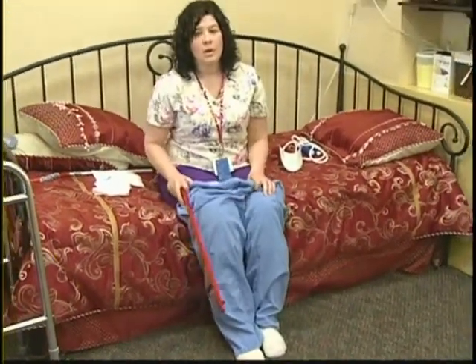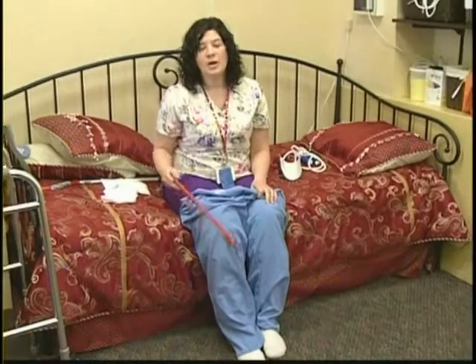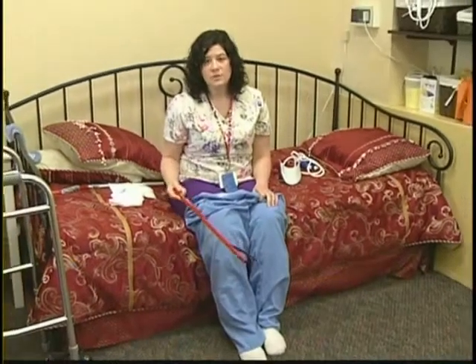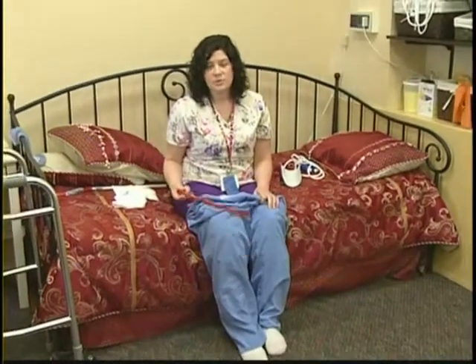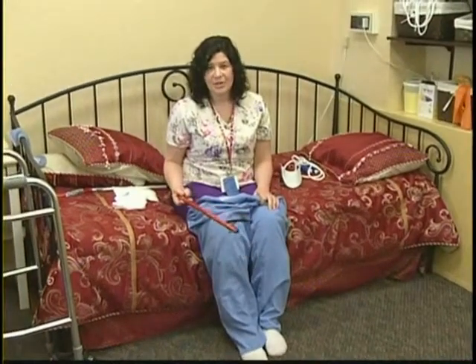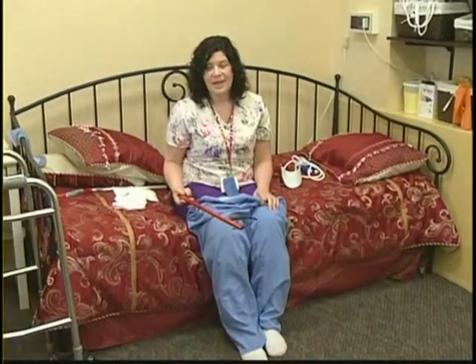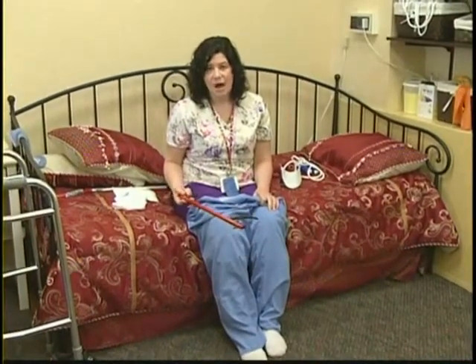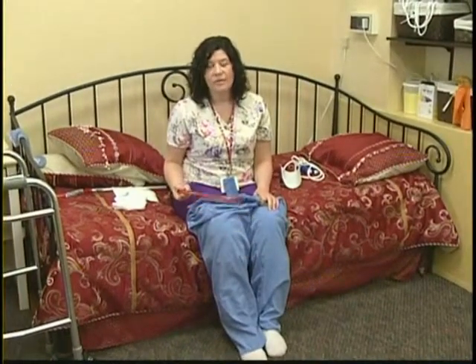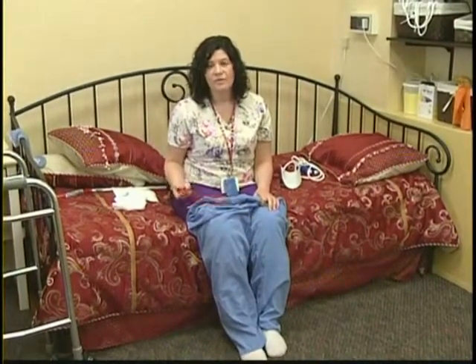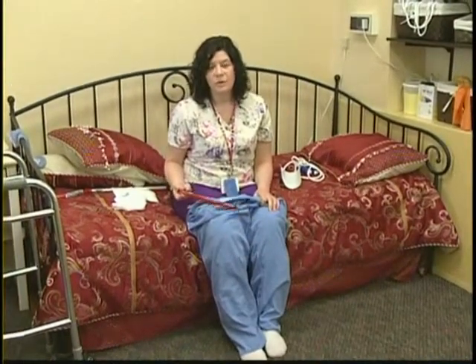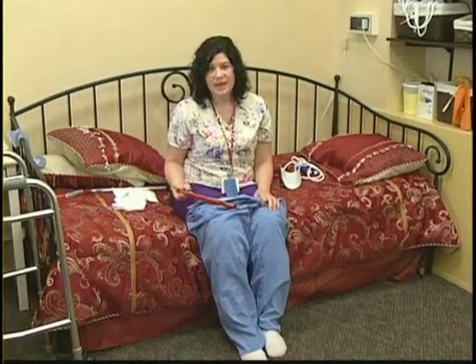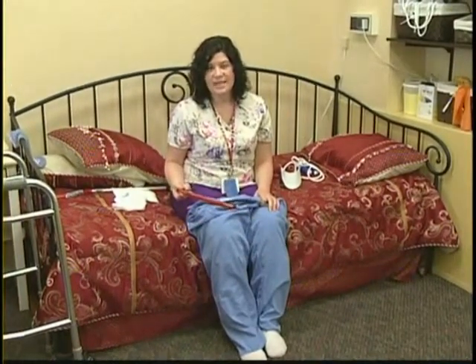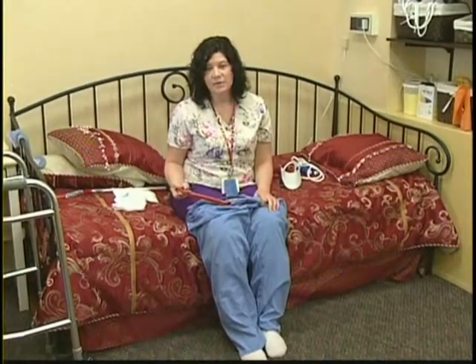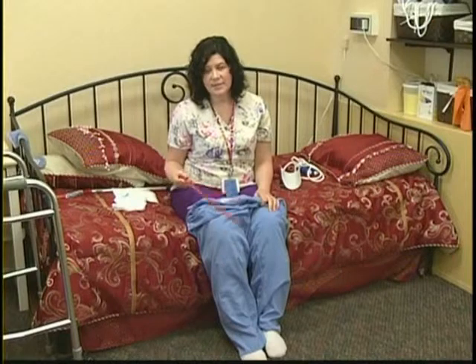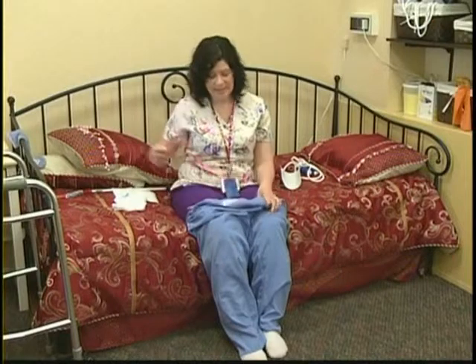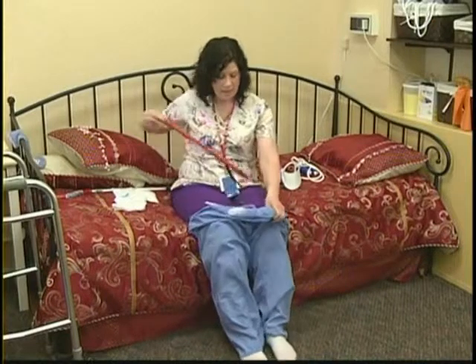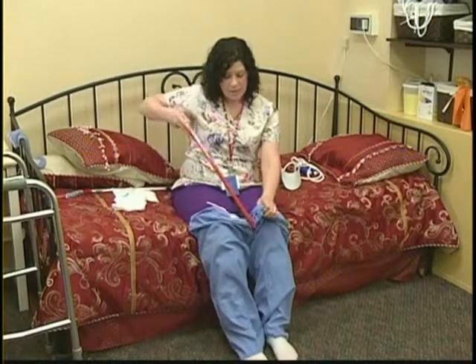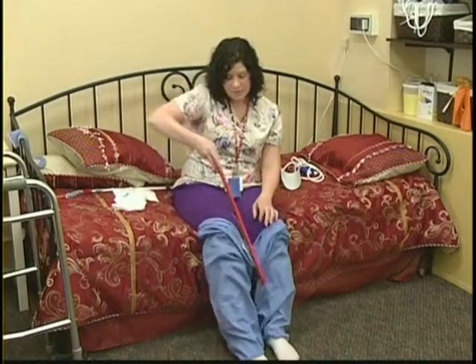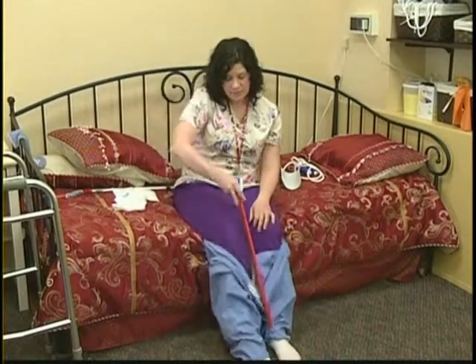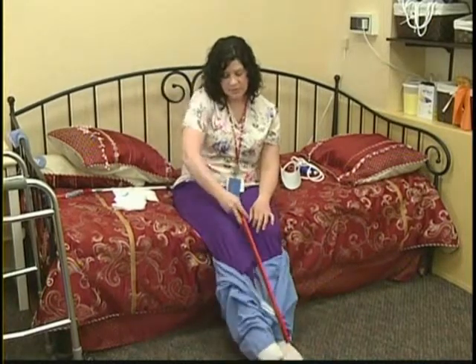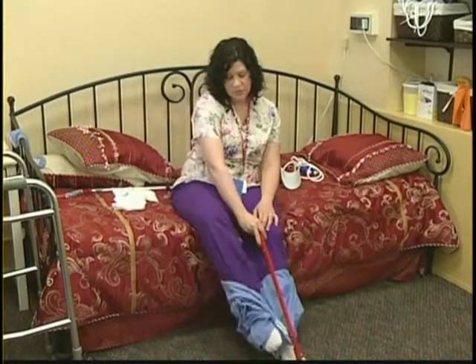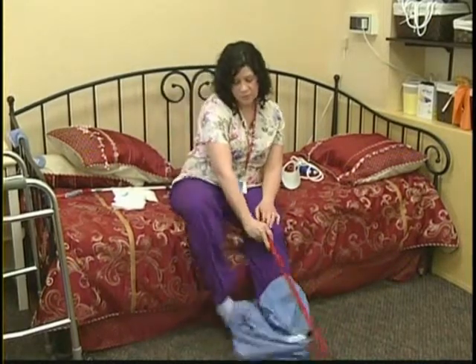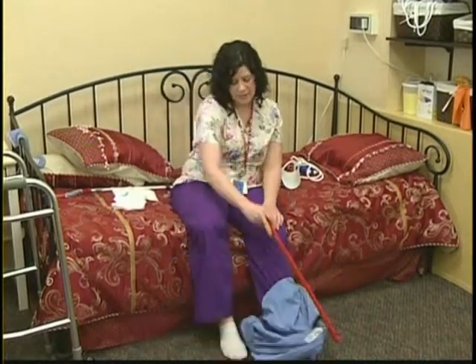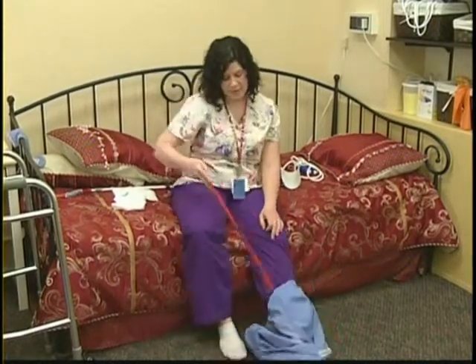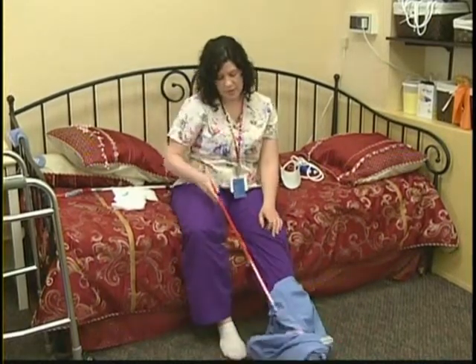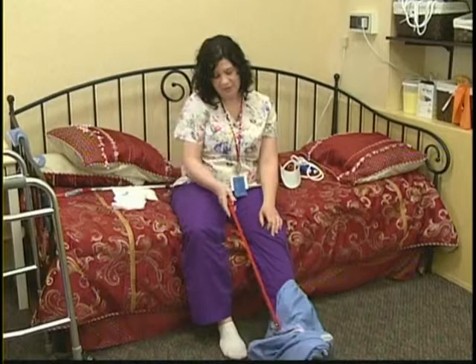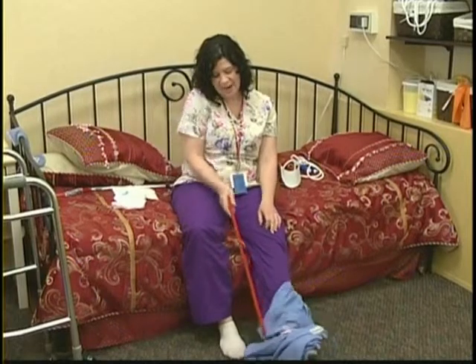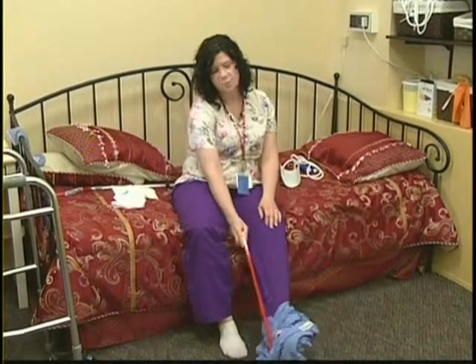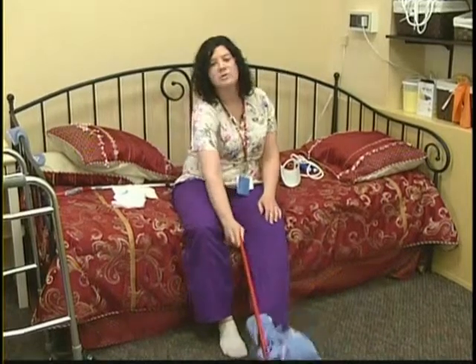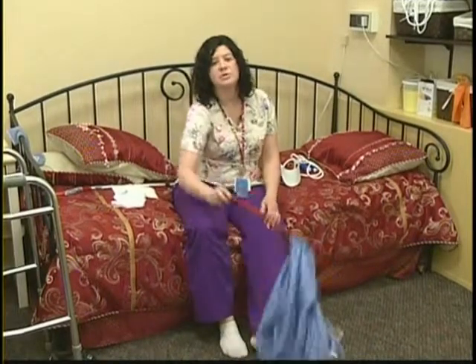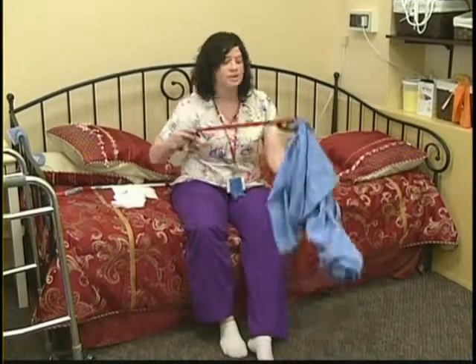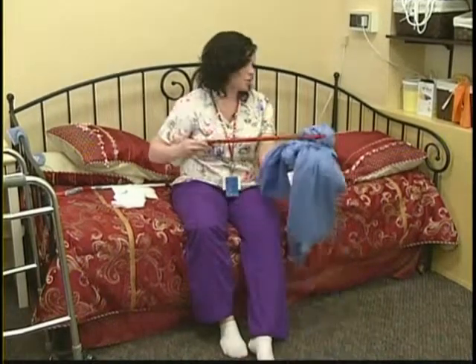You can also use the reacher to get your pants off. After you've lowered your pants to knee level, you'll sit back down and use the reacher to get your clothes off so that you're not challenging your balance more than you need to as you're undressing.